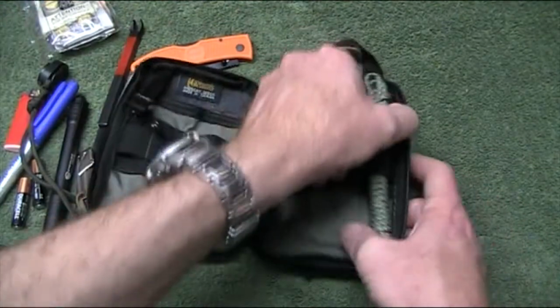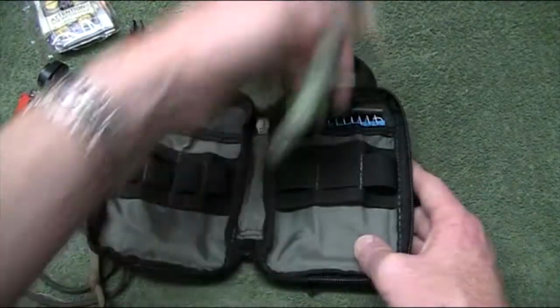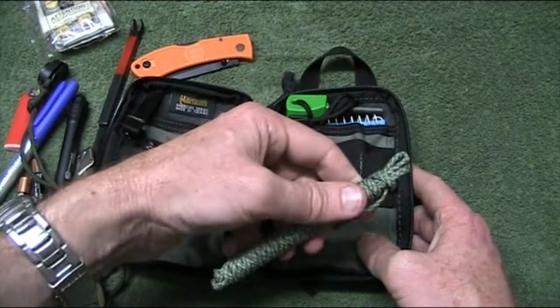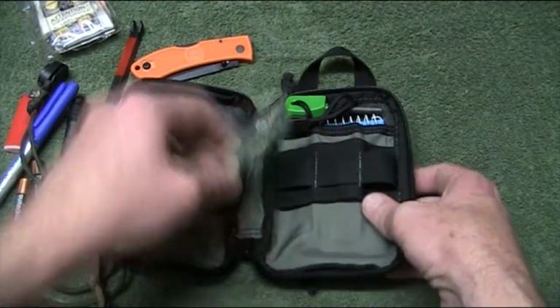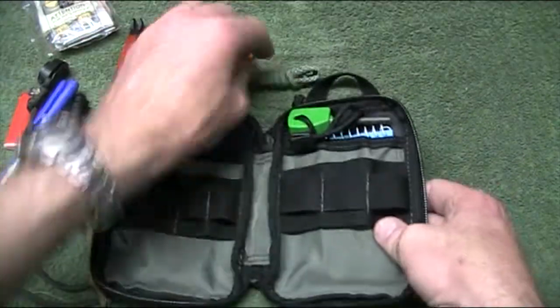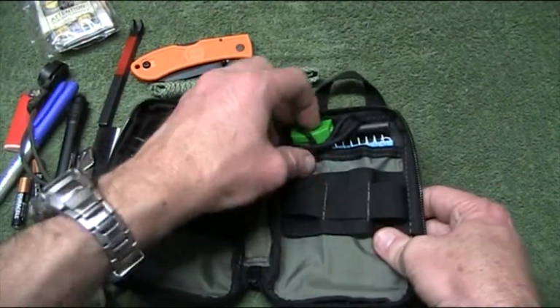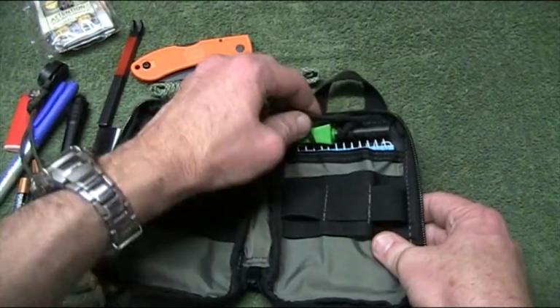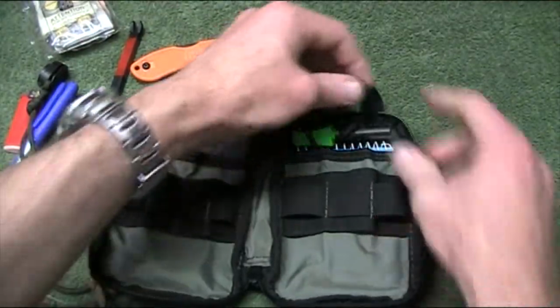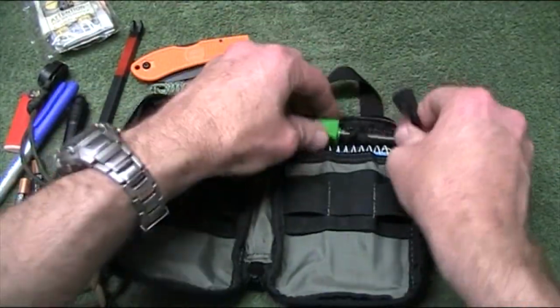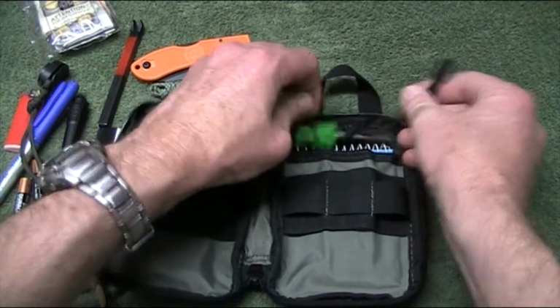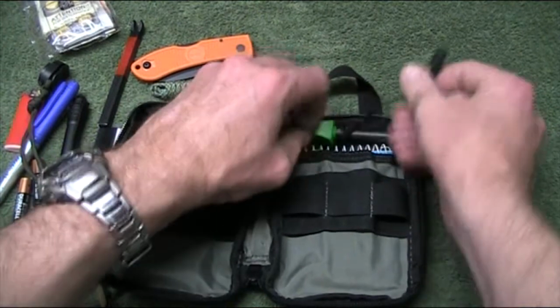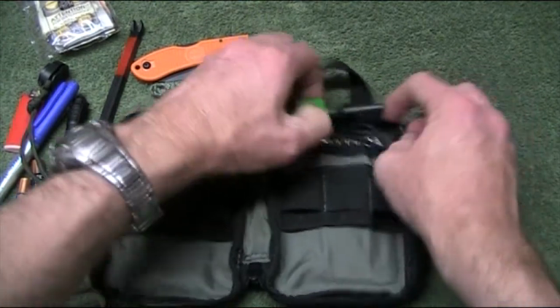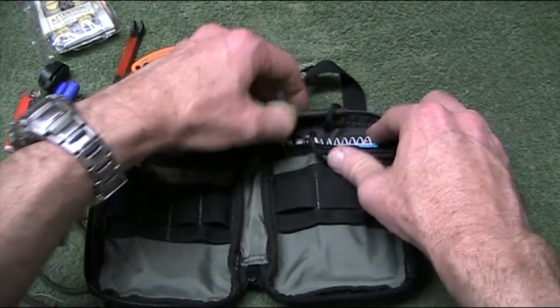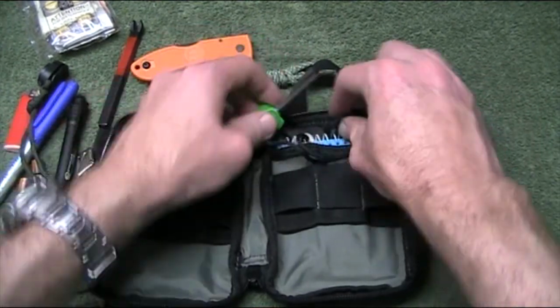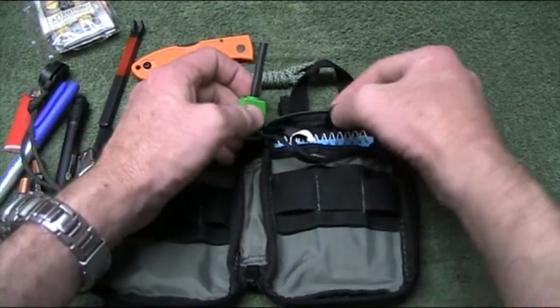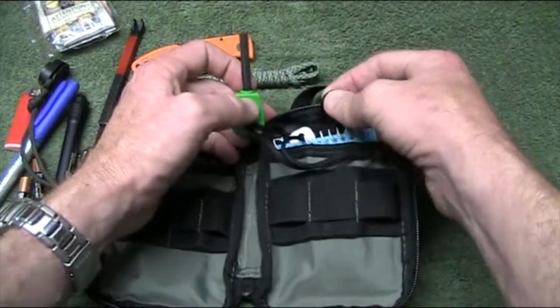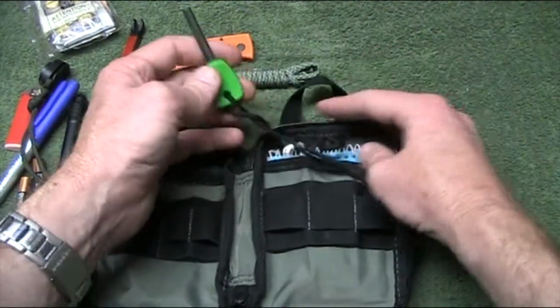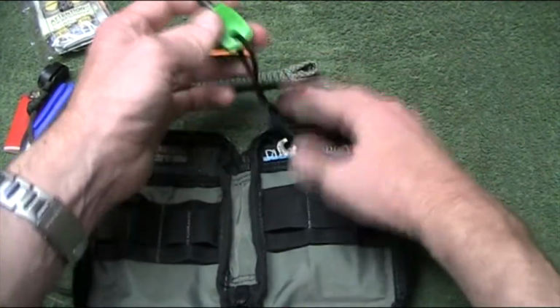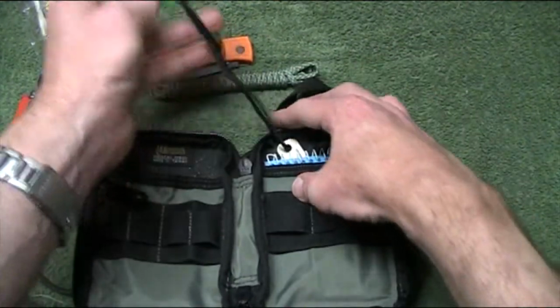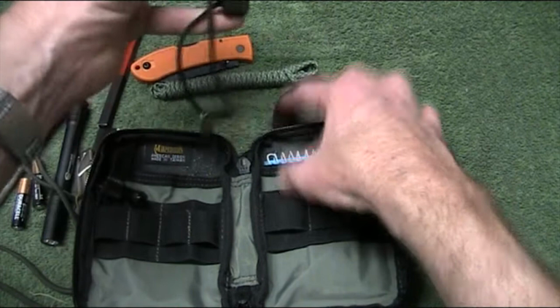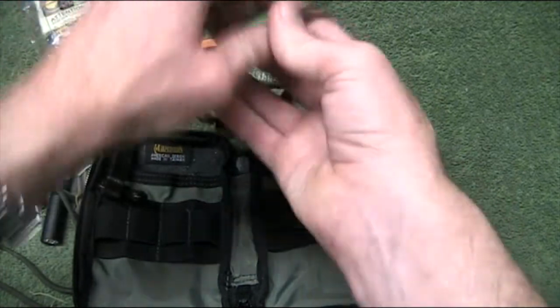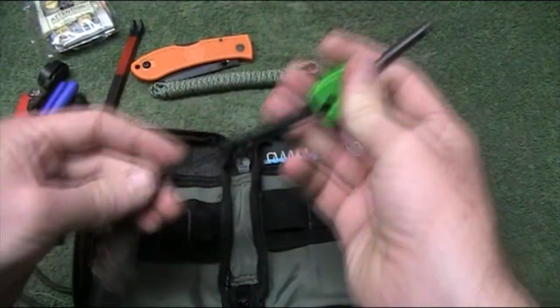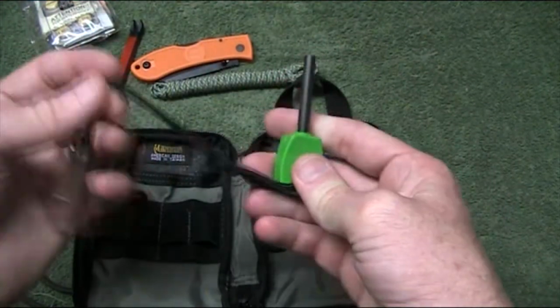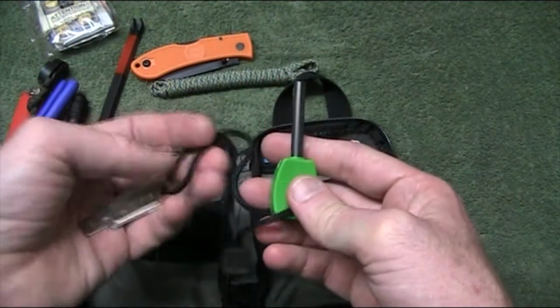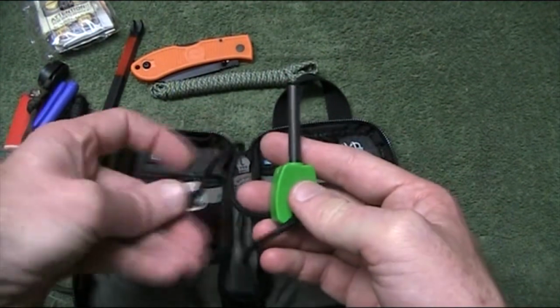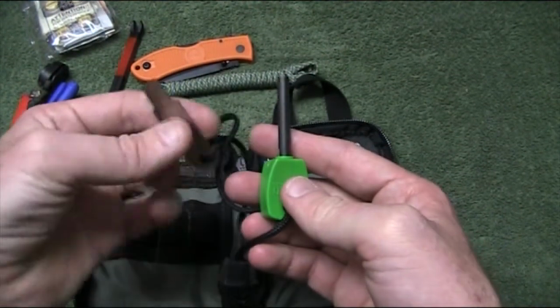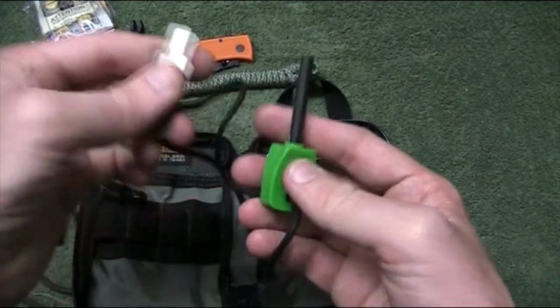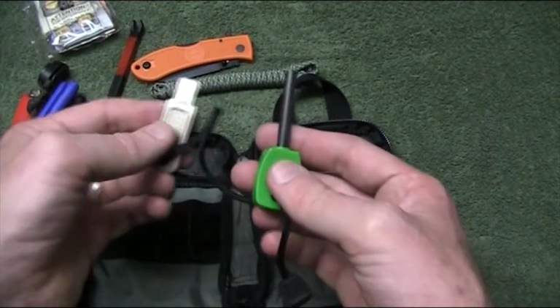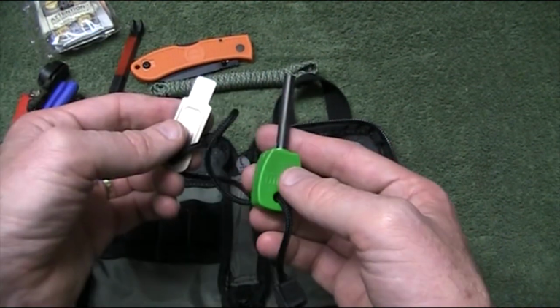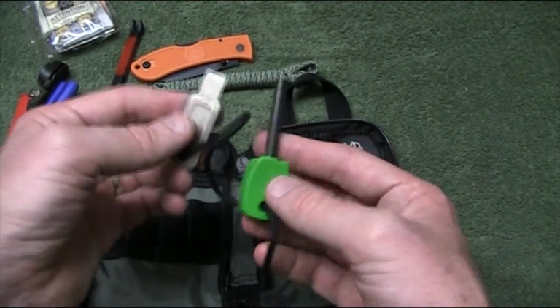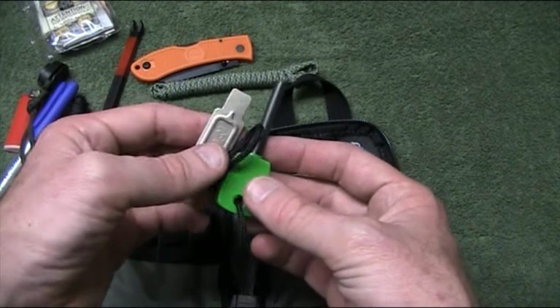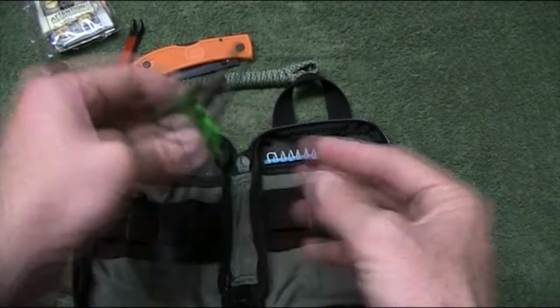Still got the 2 metres of paracord in. Up the top here, just wrapped around that little loop, is a Light My Fire Scout model fire steel. Again, another fire-lighting capability — I think that's very important.